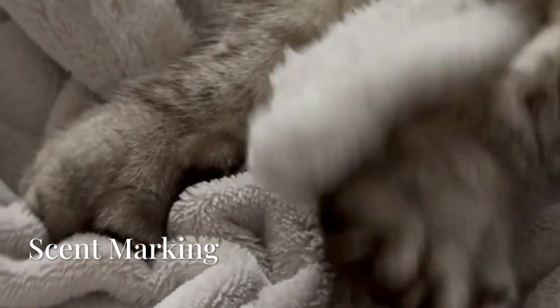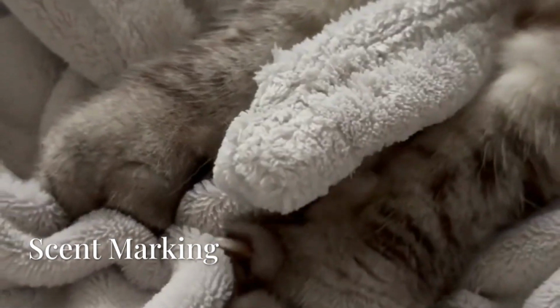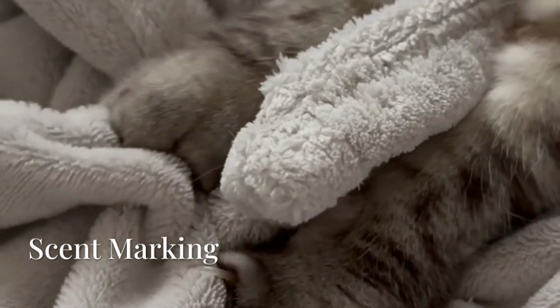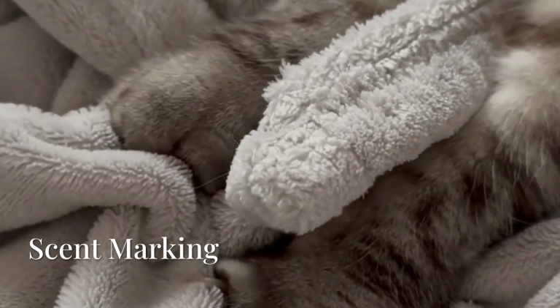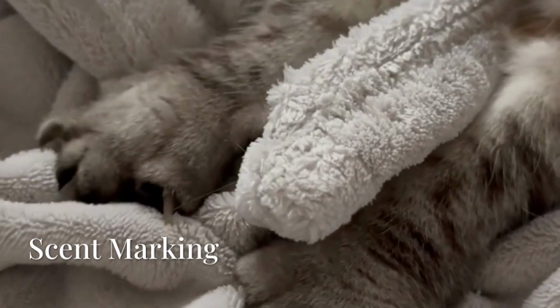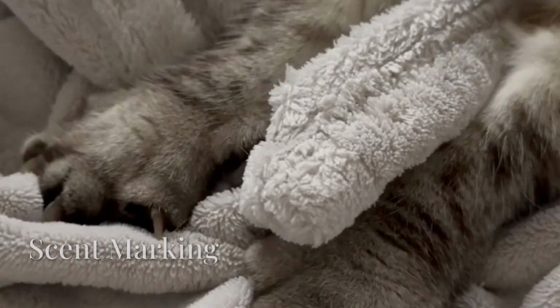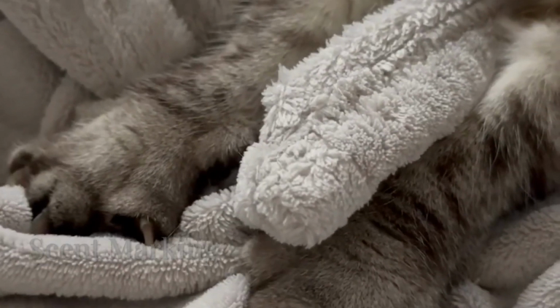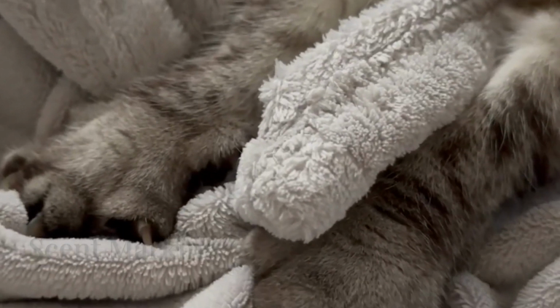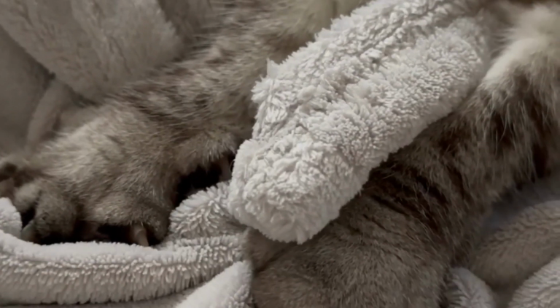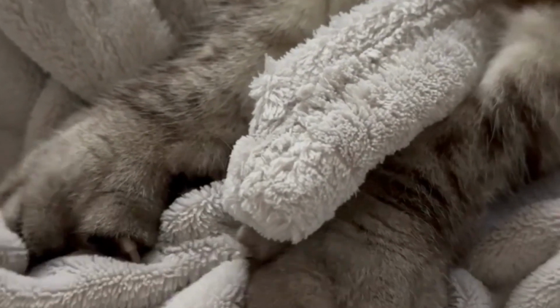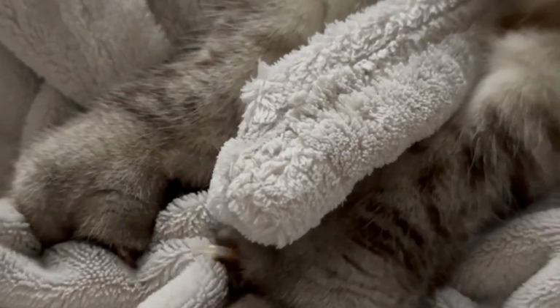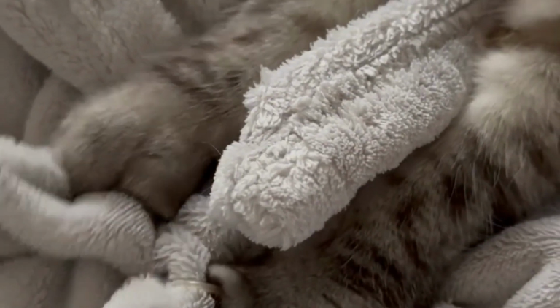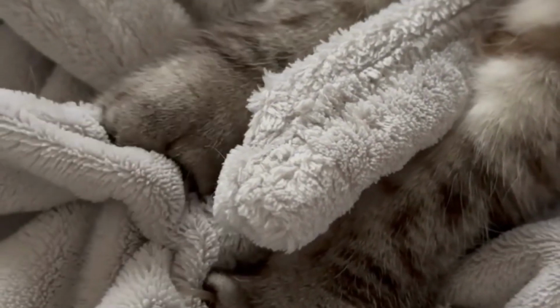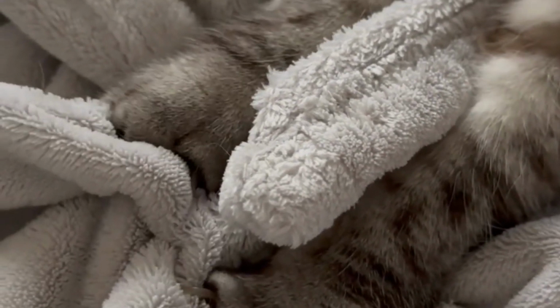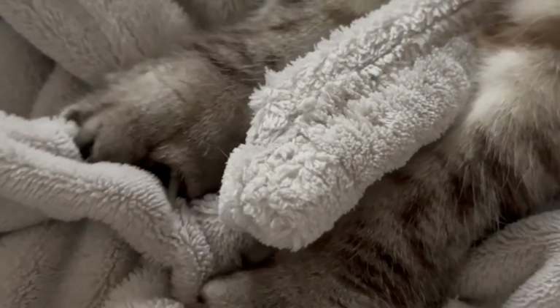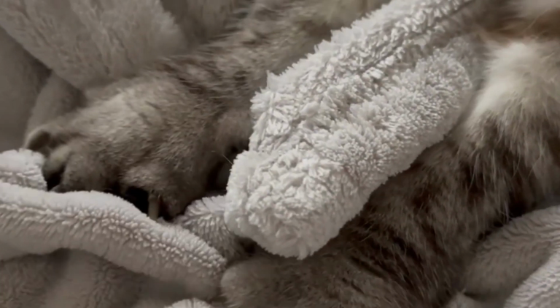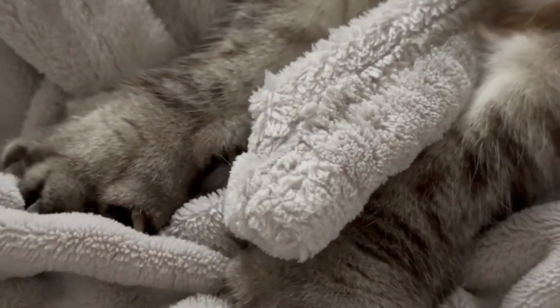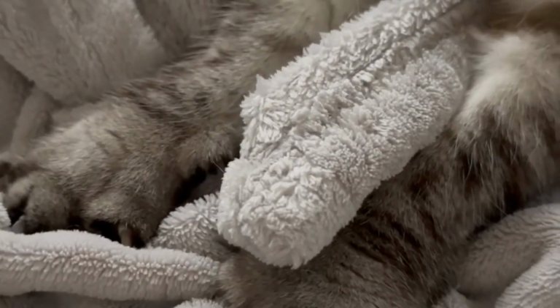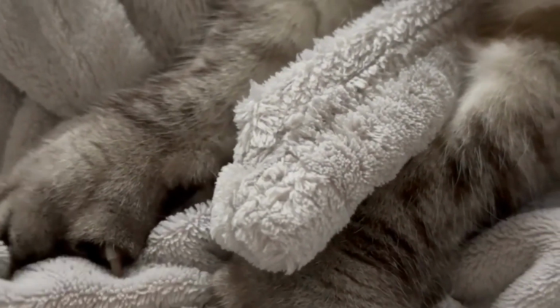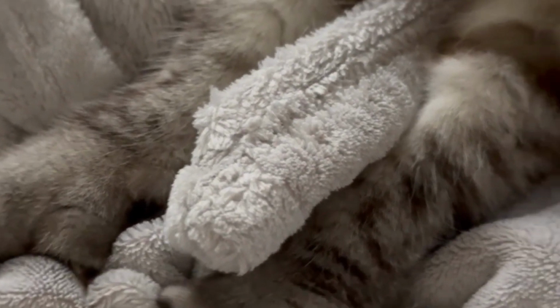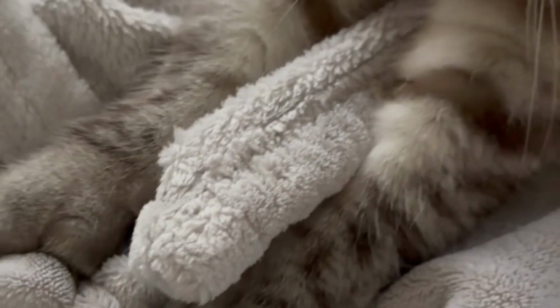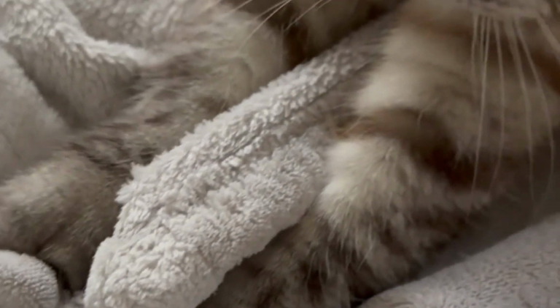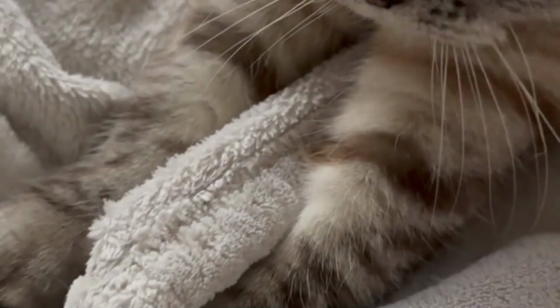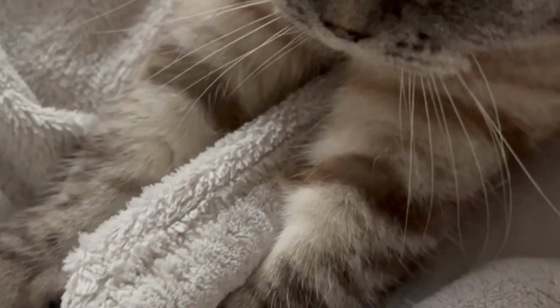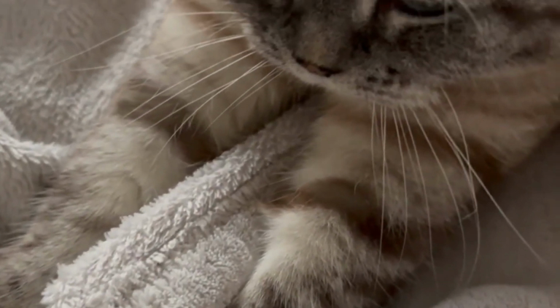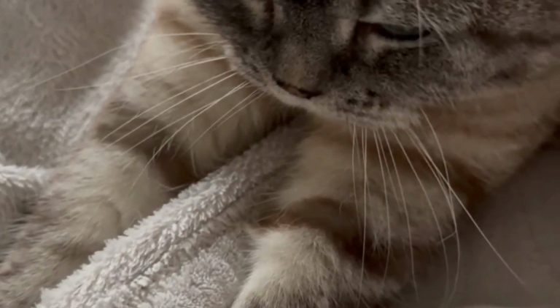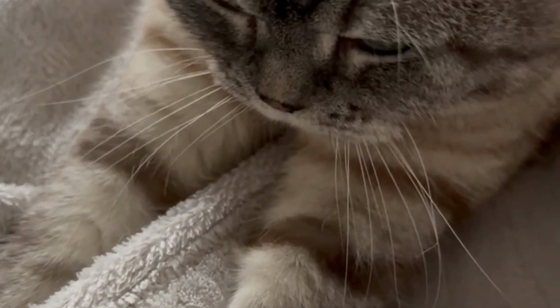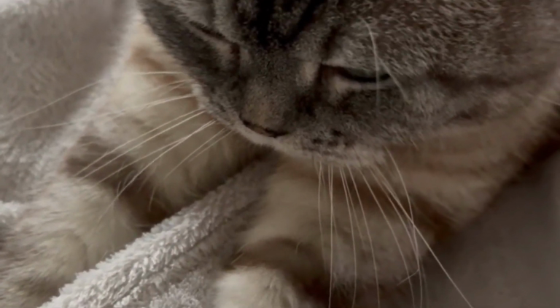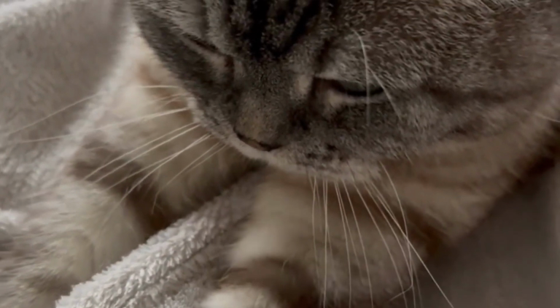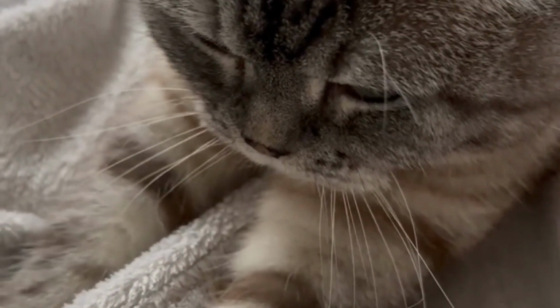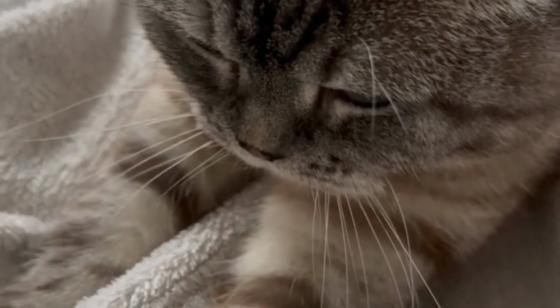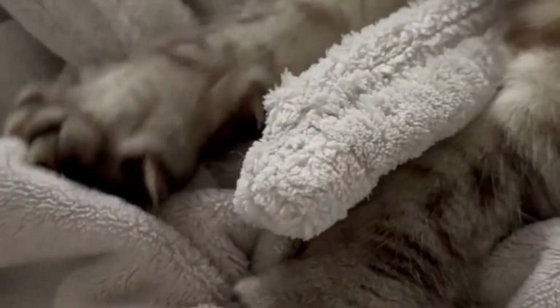Second, scent marking. Cats have barely visible scent glands in their paw pads. Each press releases pheromones, essentially labeling you and your furniture as their territory.